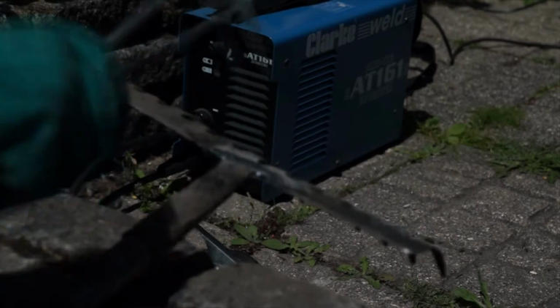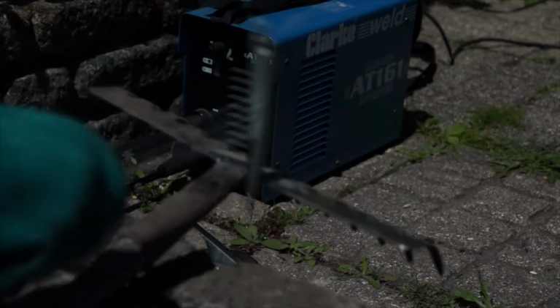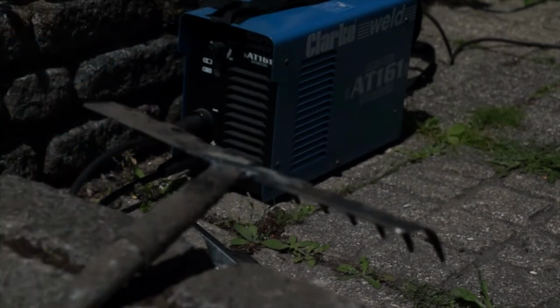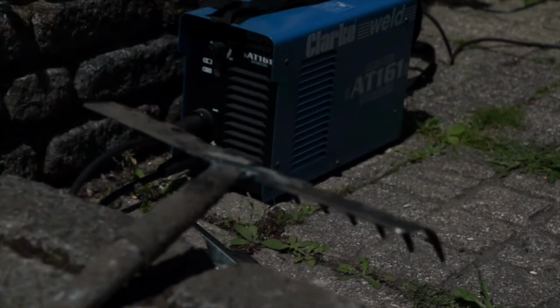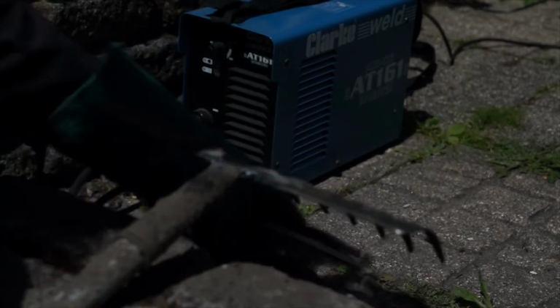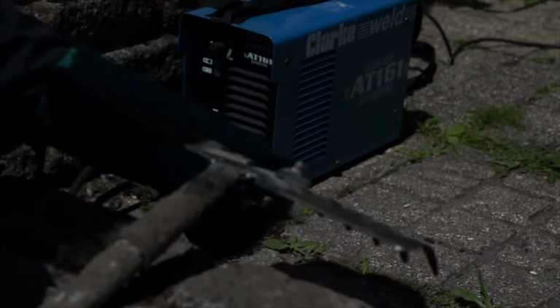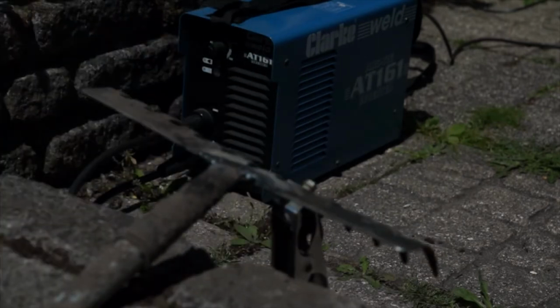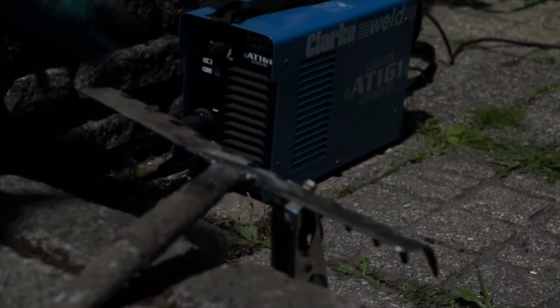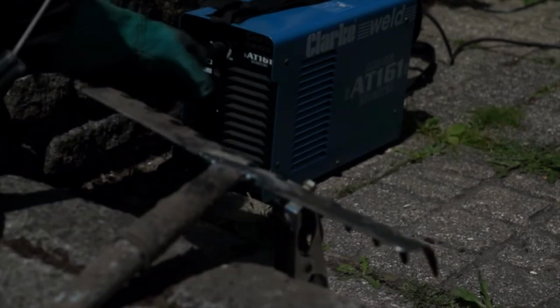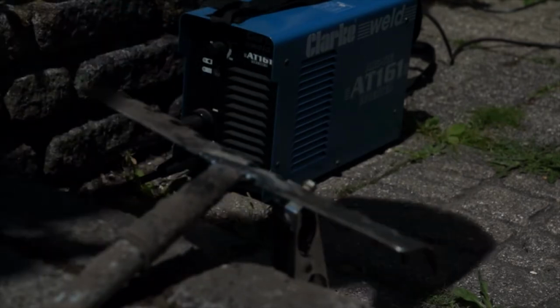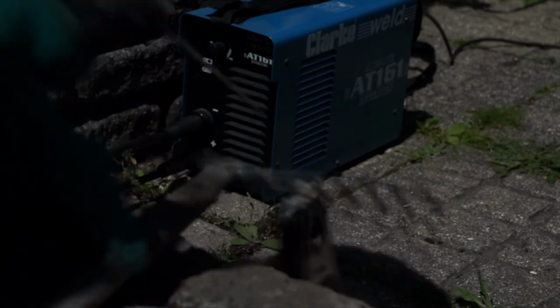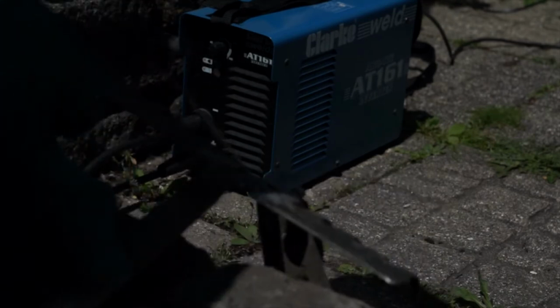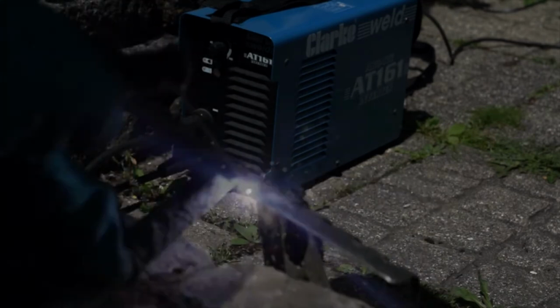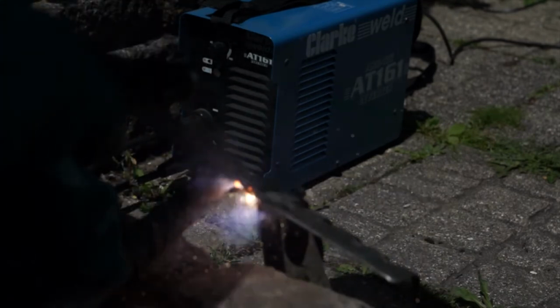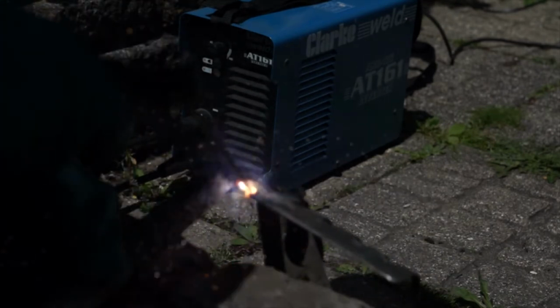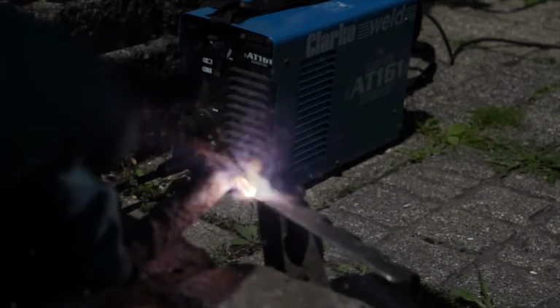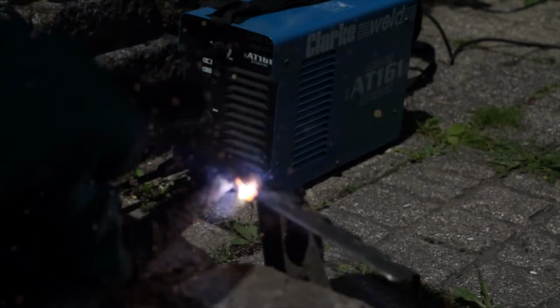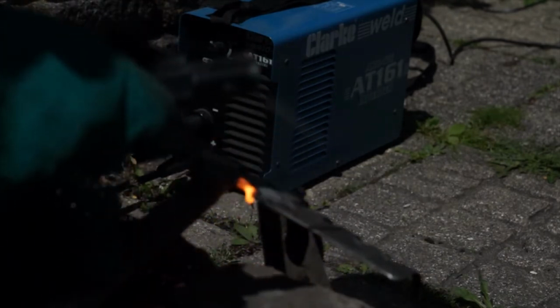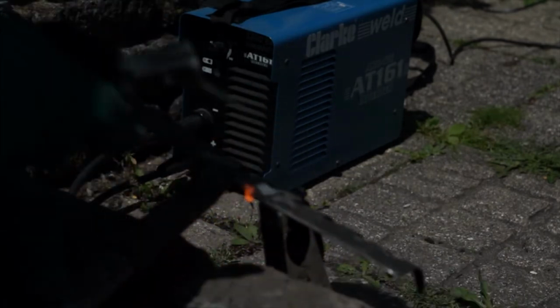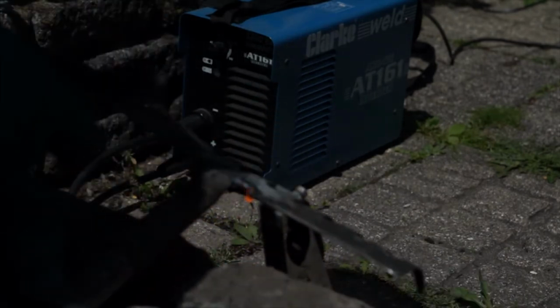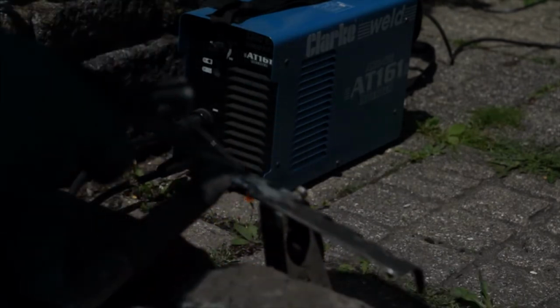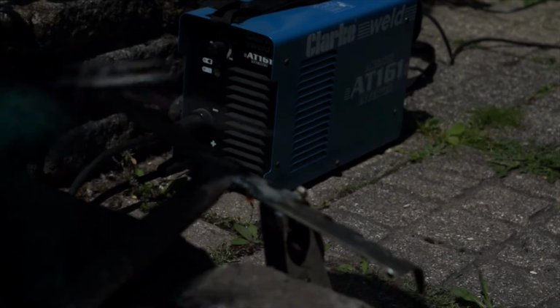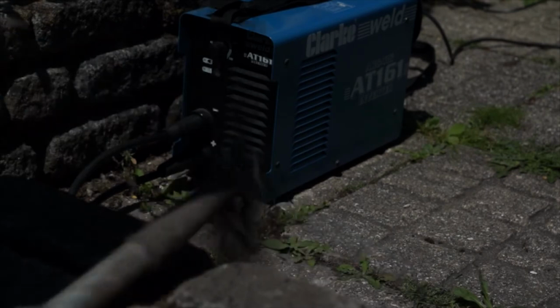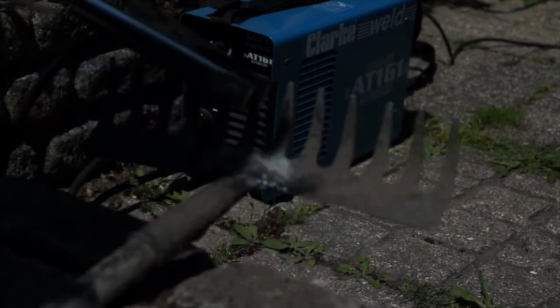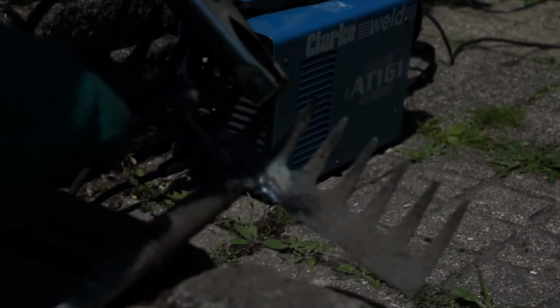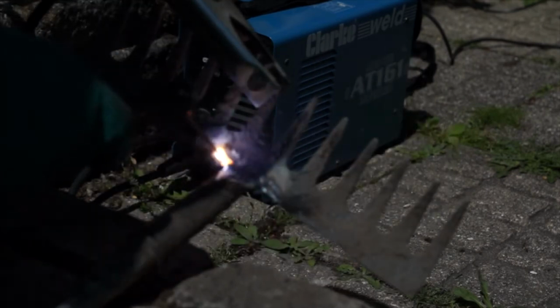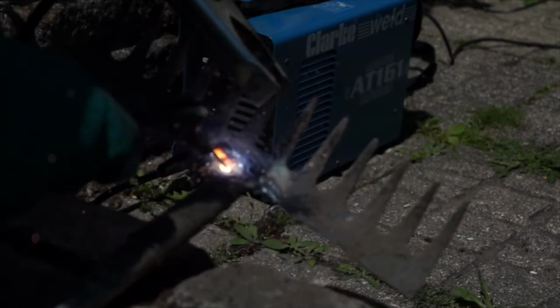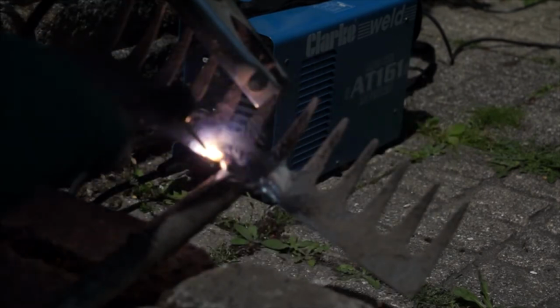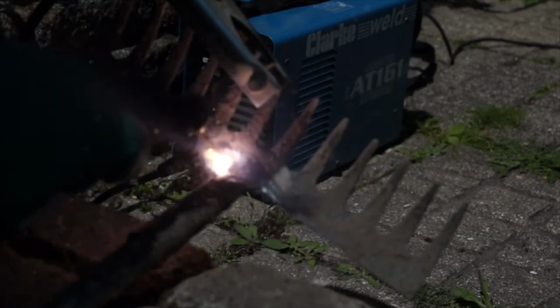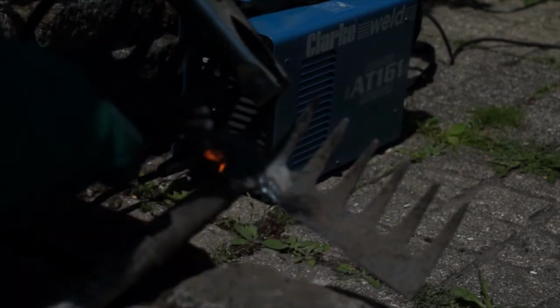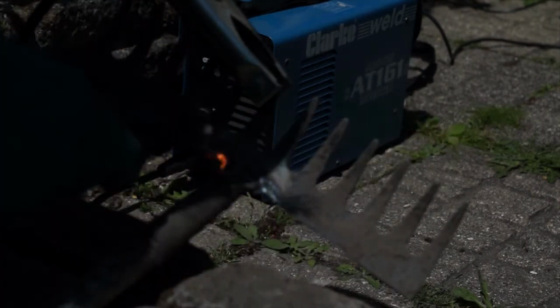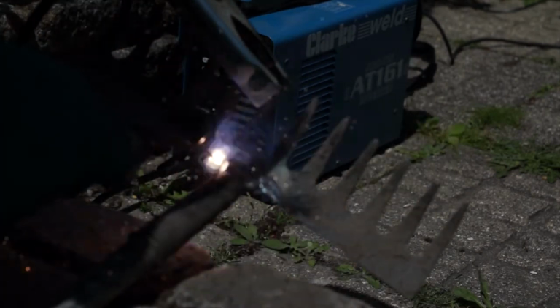For the most part this works, but certainly right at the ends of the weld just where it becomes level with the handle, it has blown through, and you'll see me a little bit later on trying to backfill these — somewhat unsuccessfully.